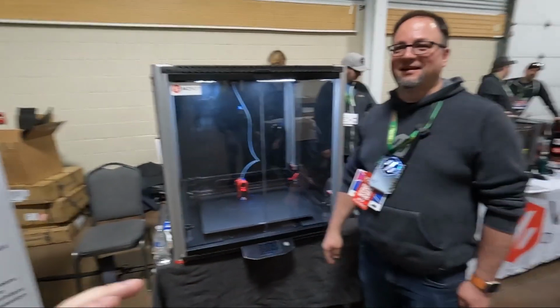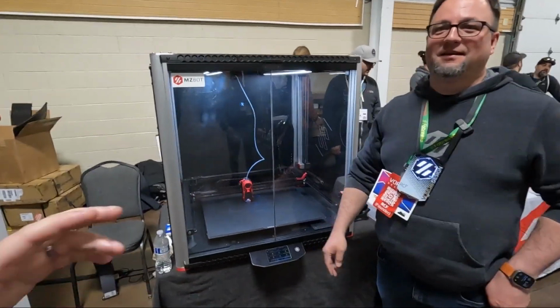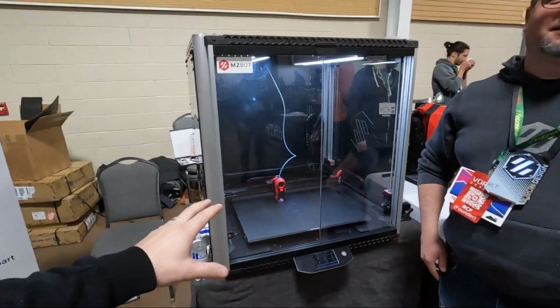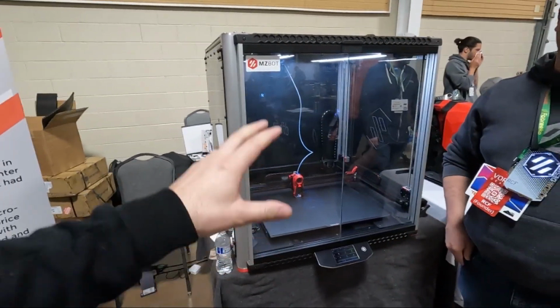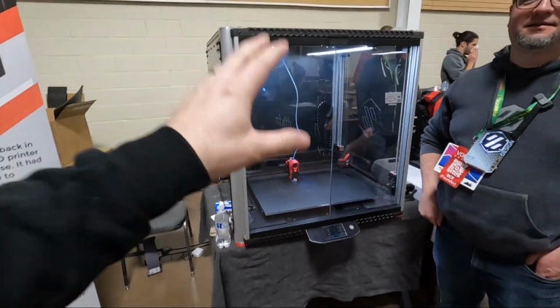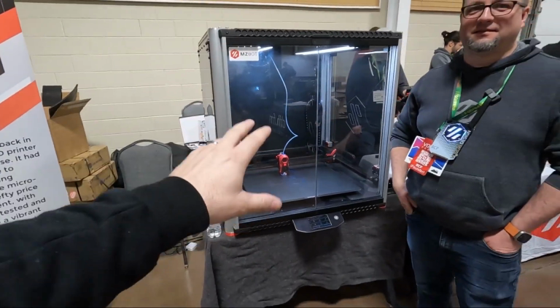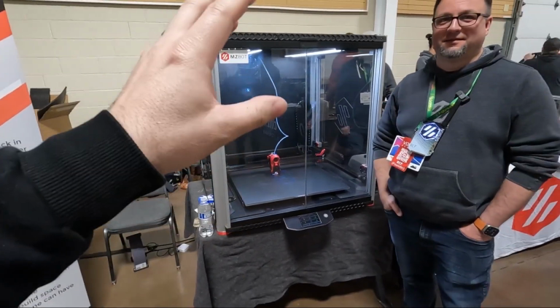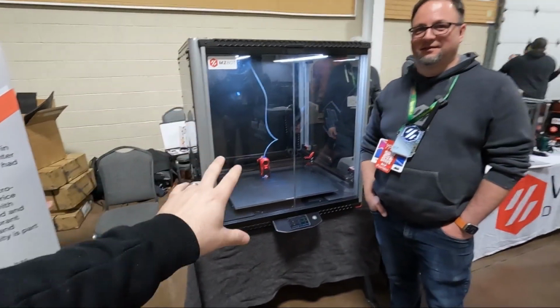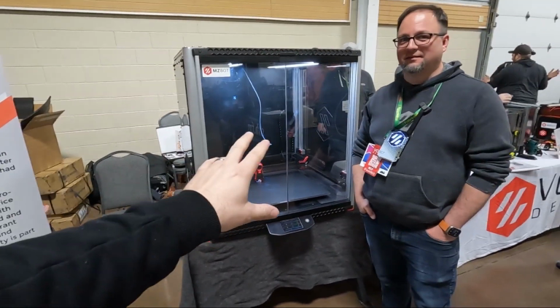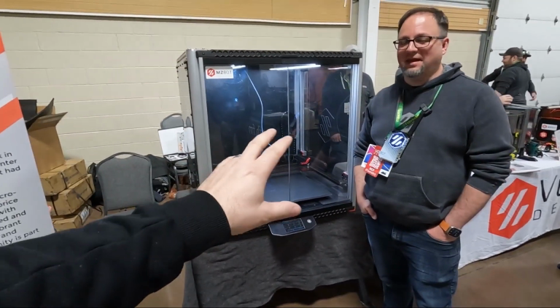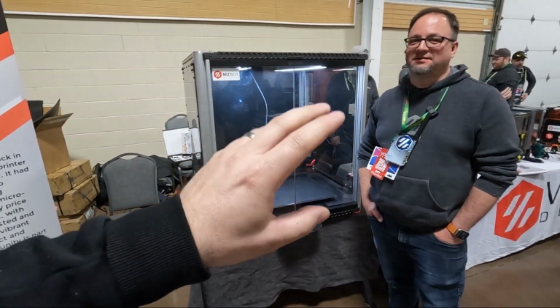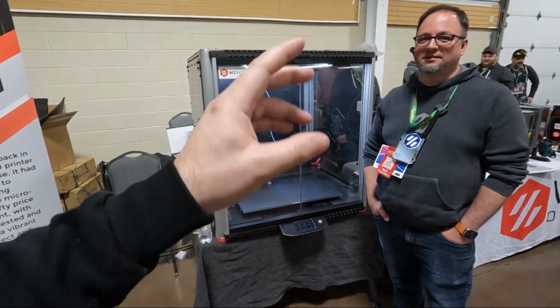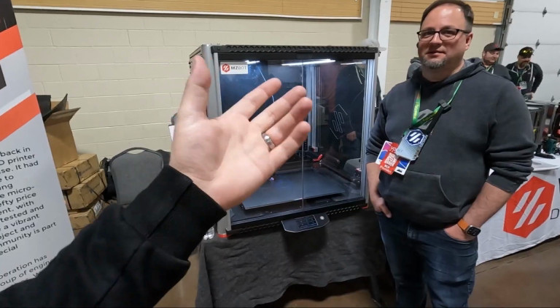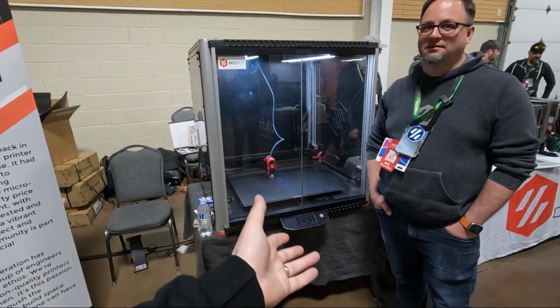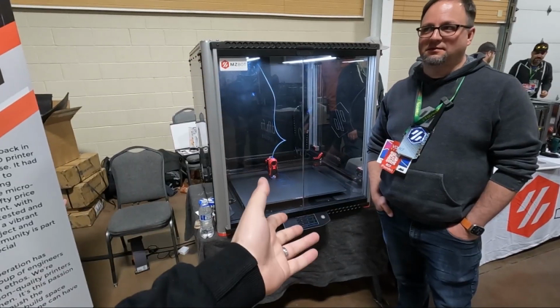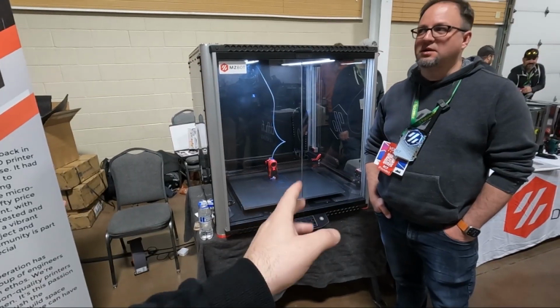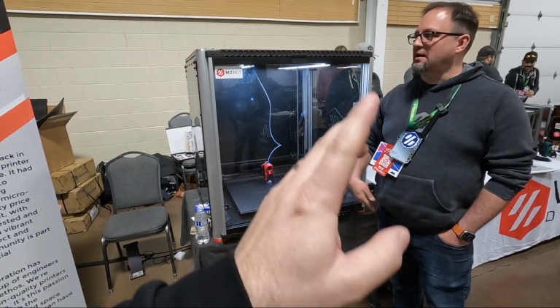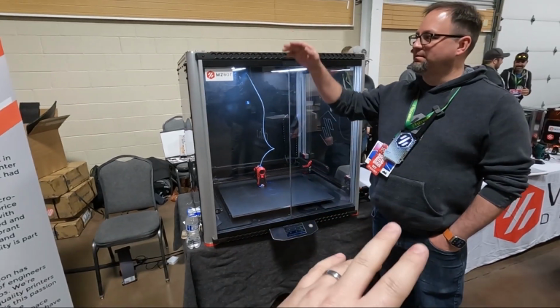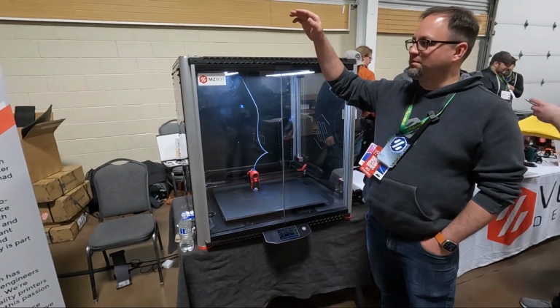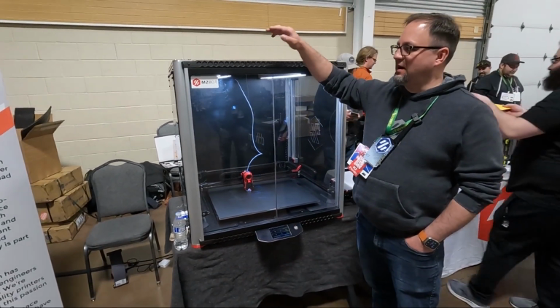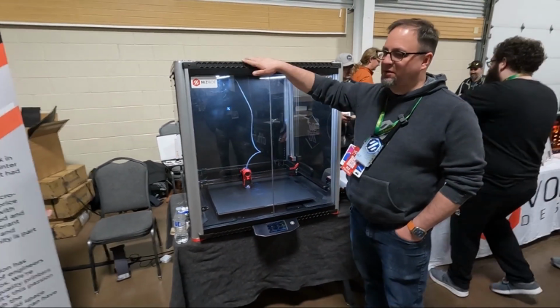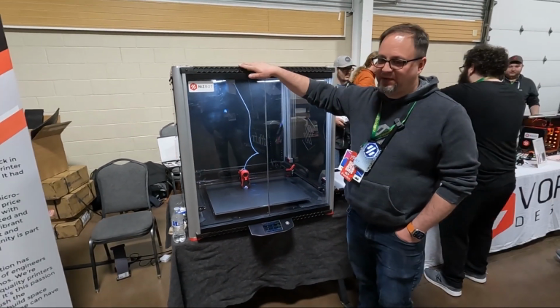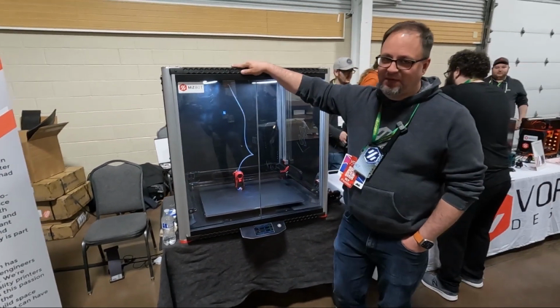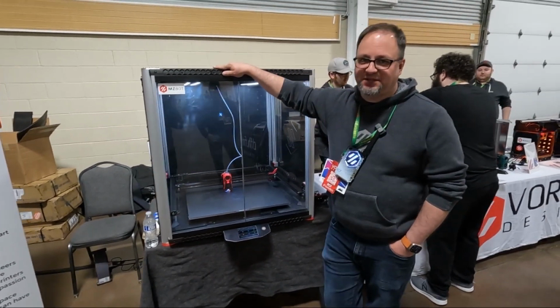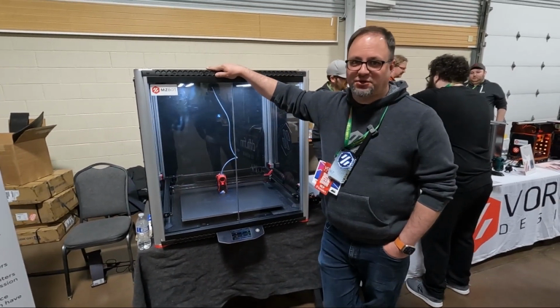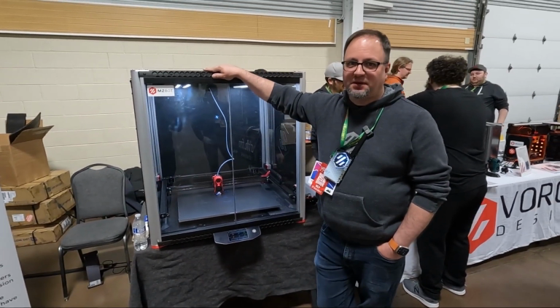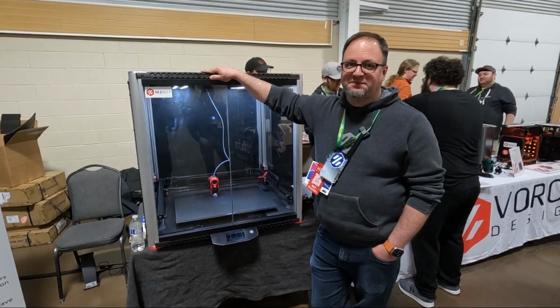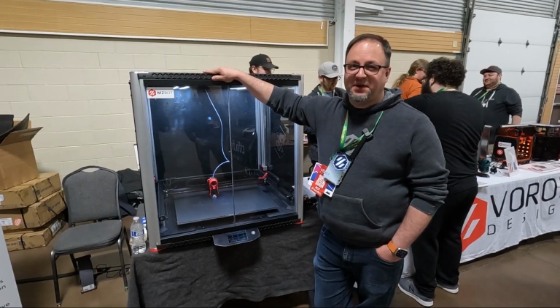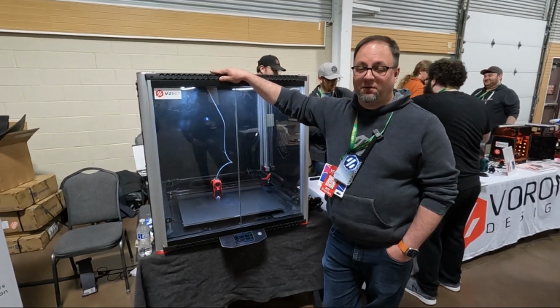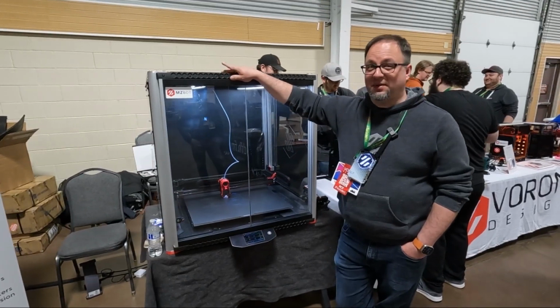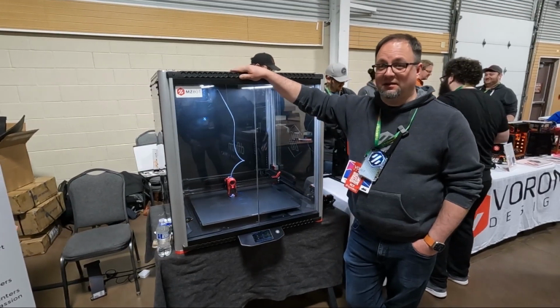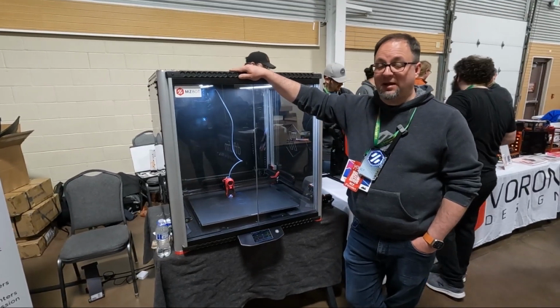So first off, this thing is huge, but there's a story behind this. This isn't exactly new. So what is the history of the V24? This printer was built in 2017 originally, as per spec for a company in Minneapolis.